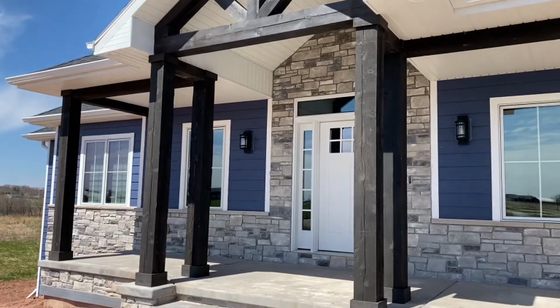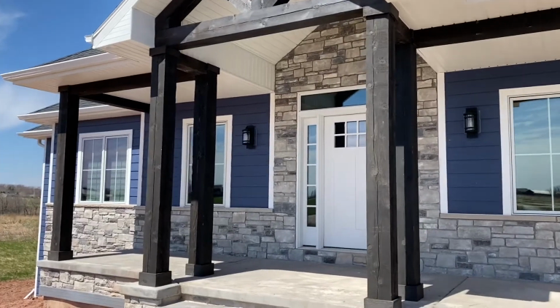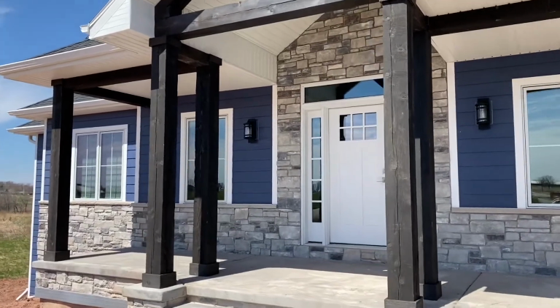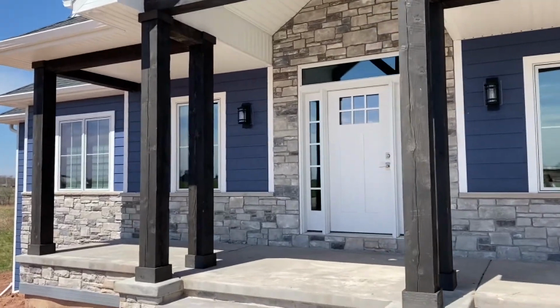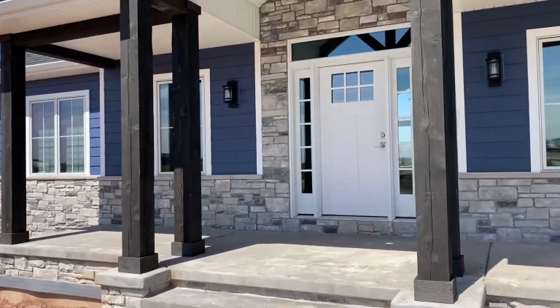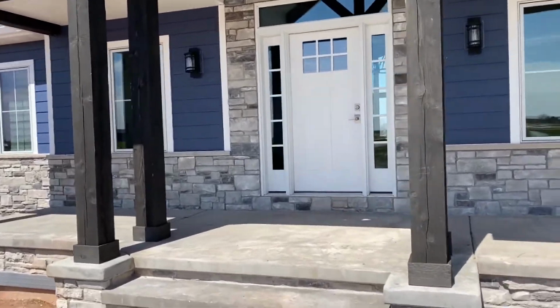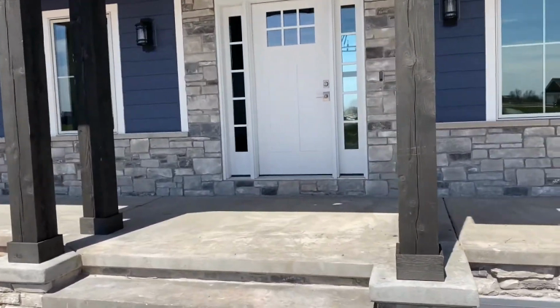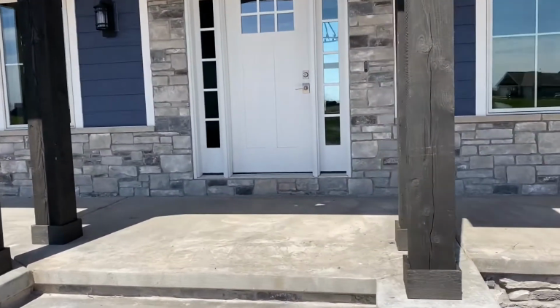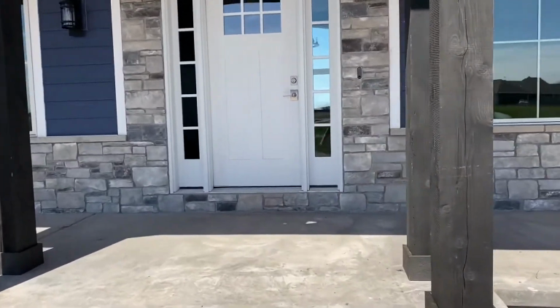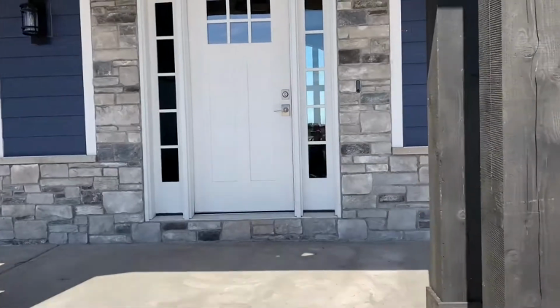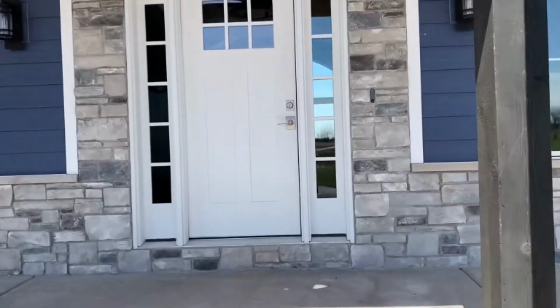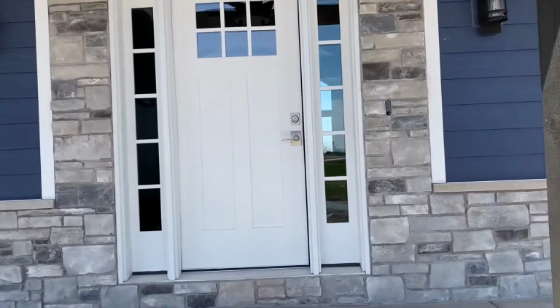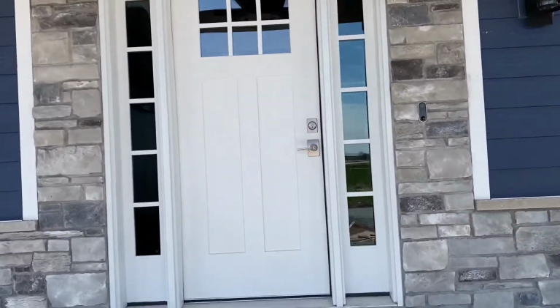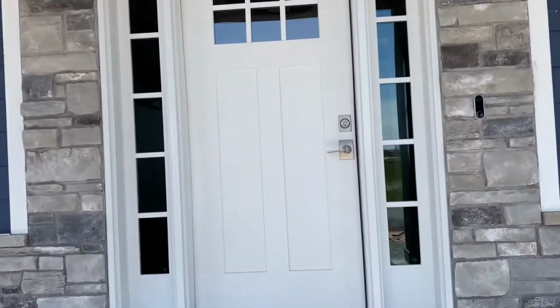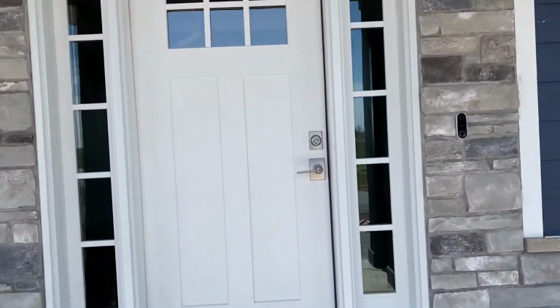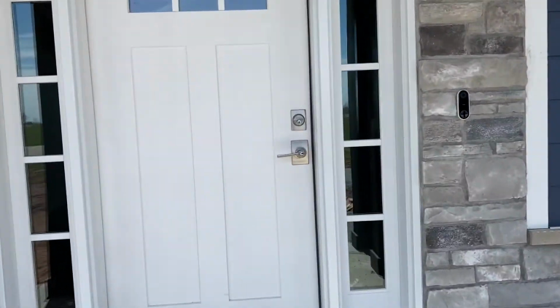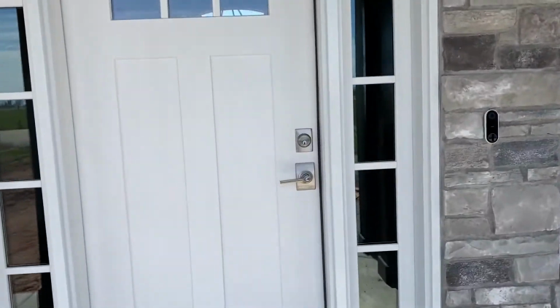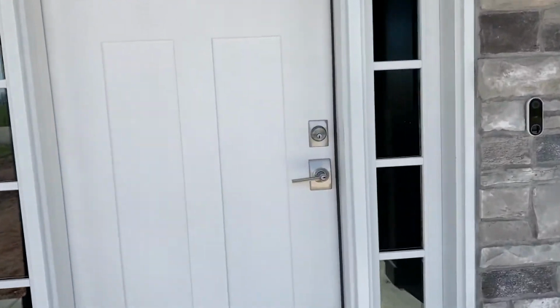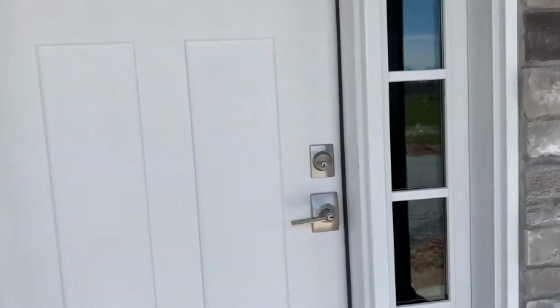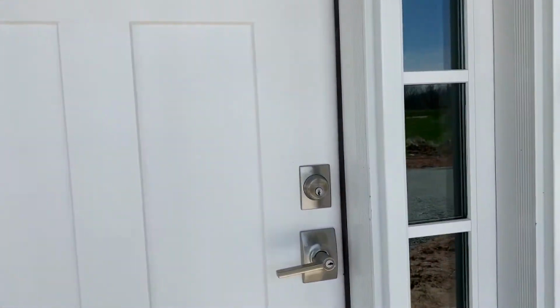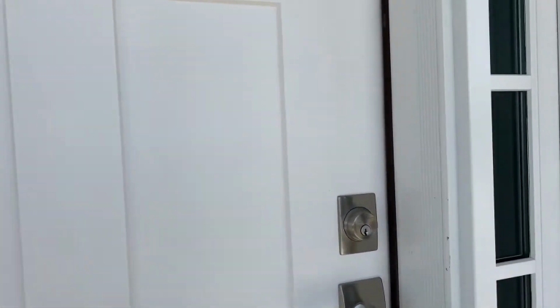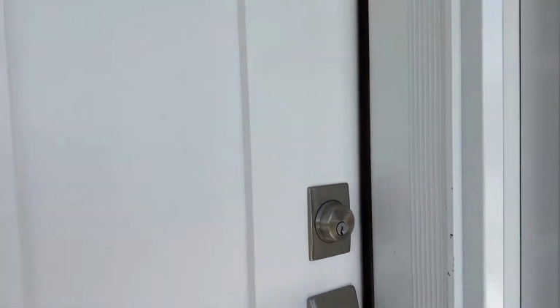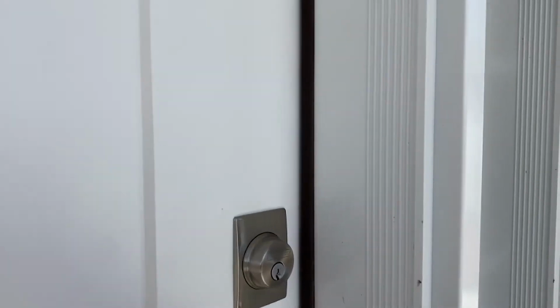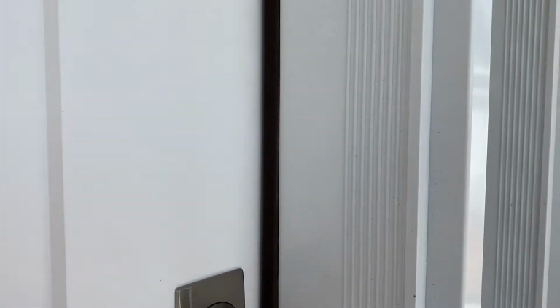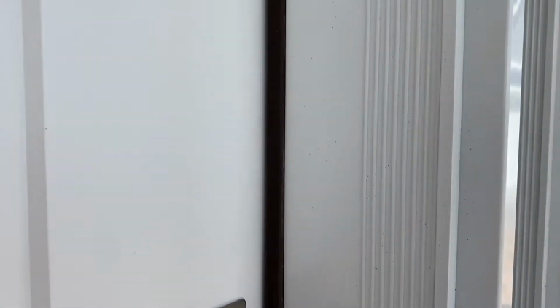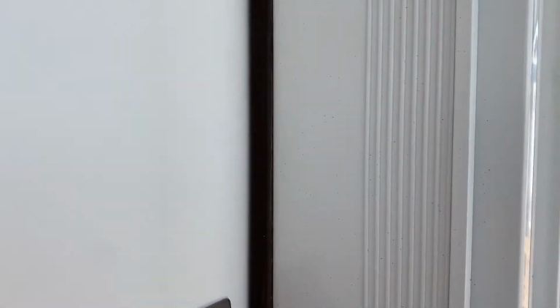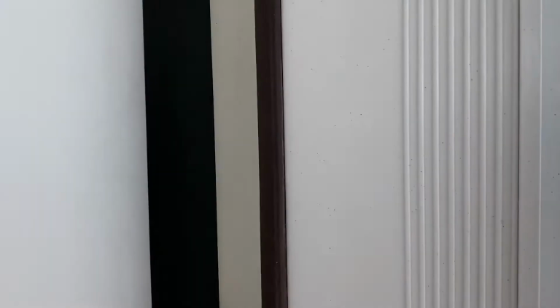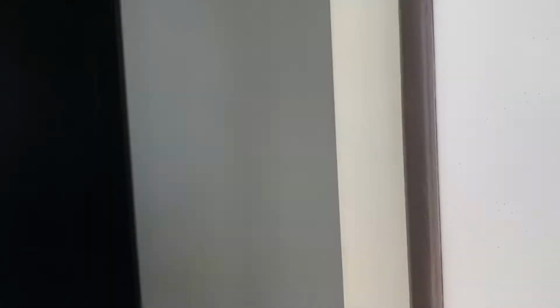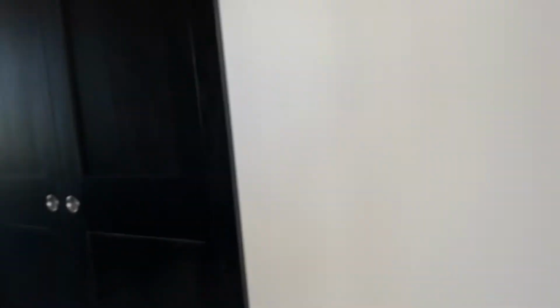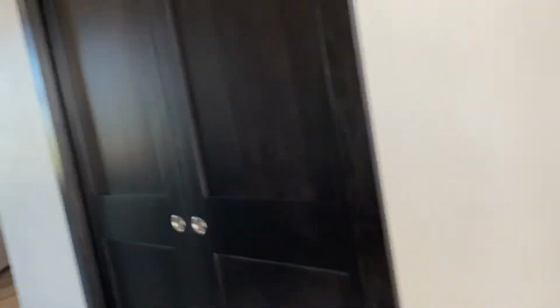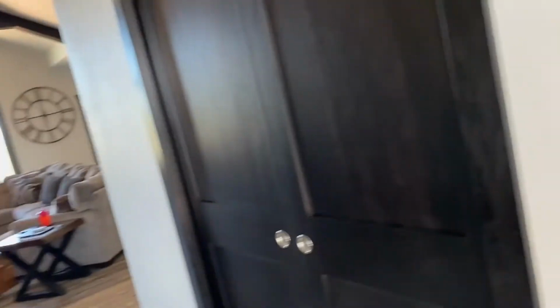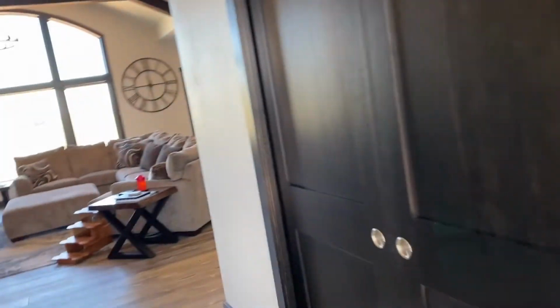Hello and welcome to this episode of Cribs. This is the Flincham Residence. It's been in planning for about six years. Welcome to the final project.